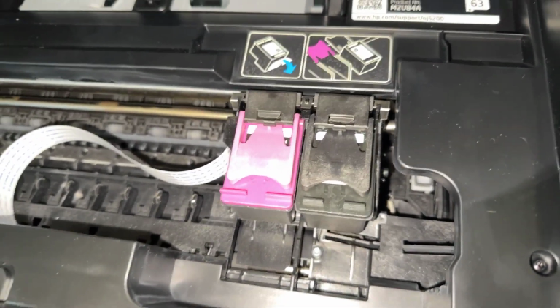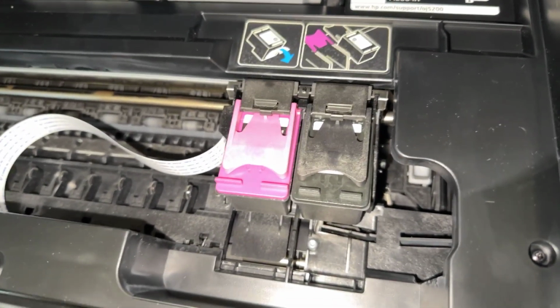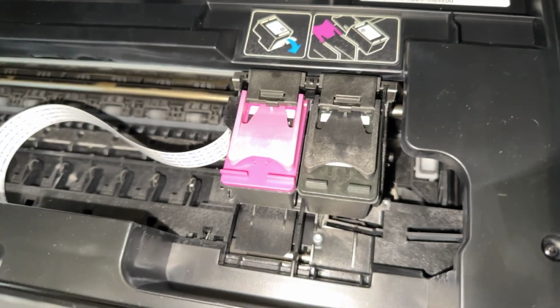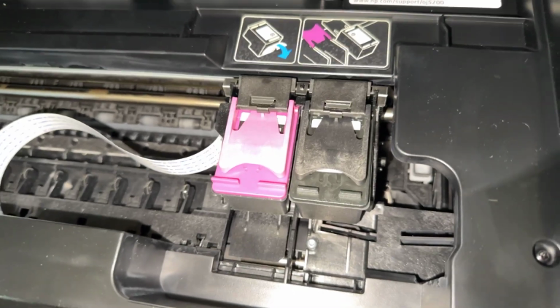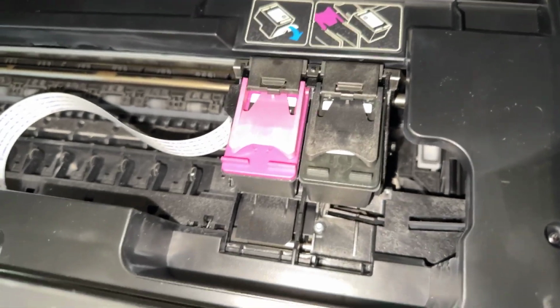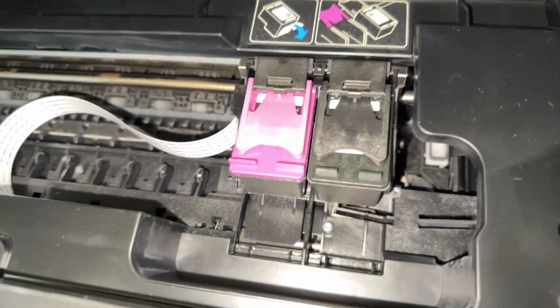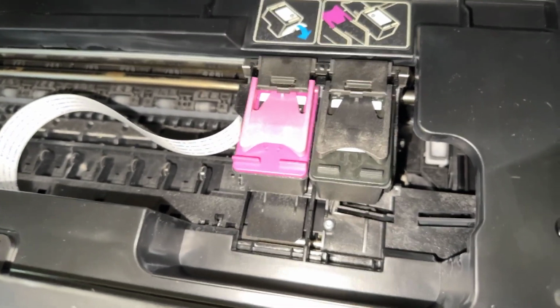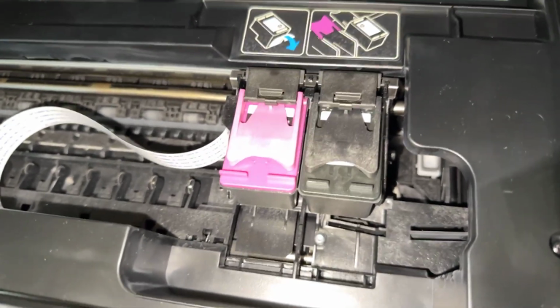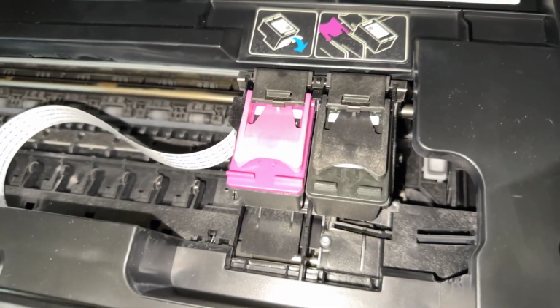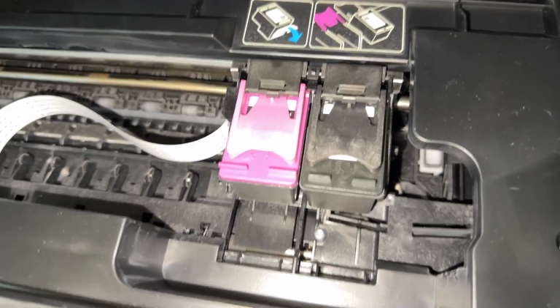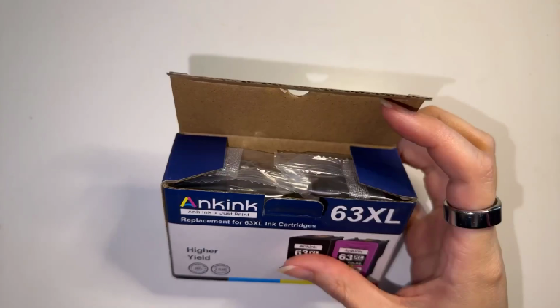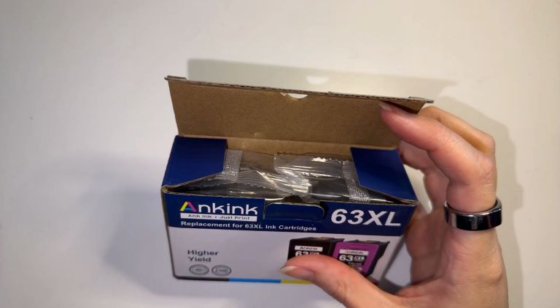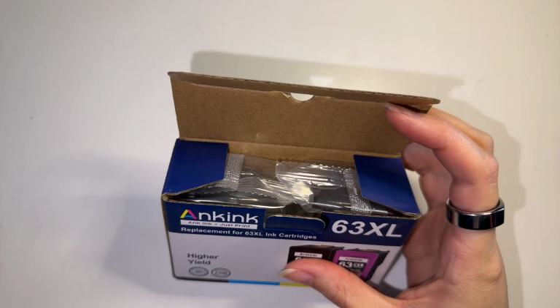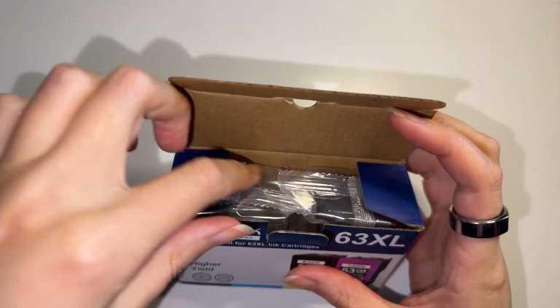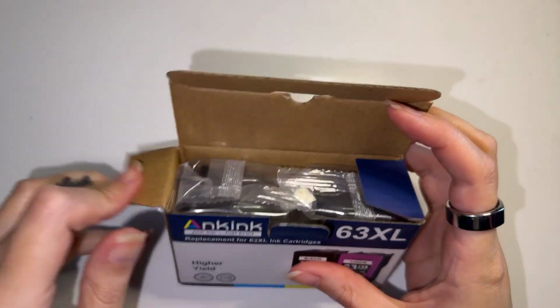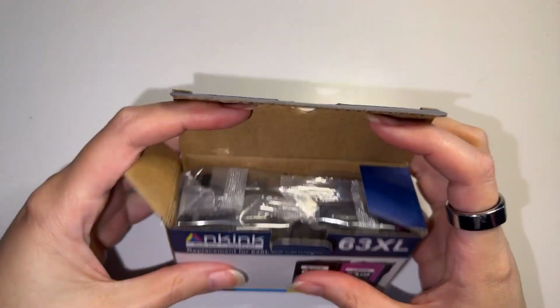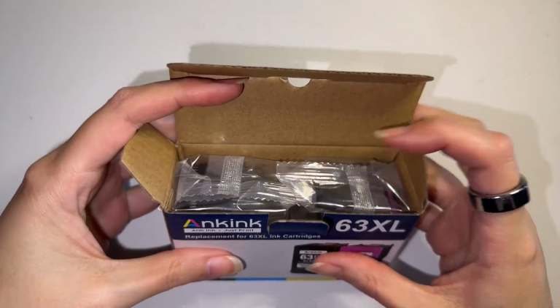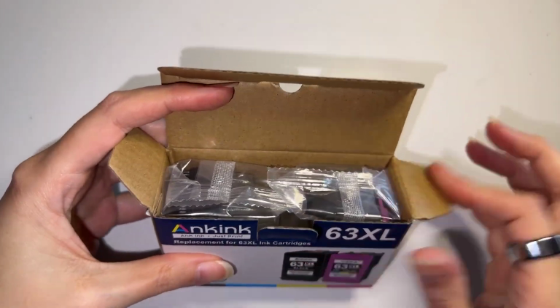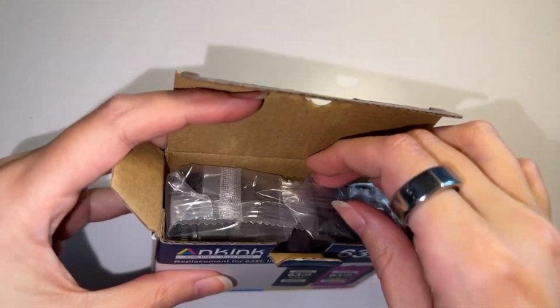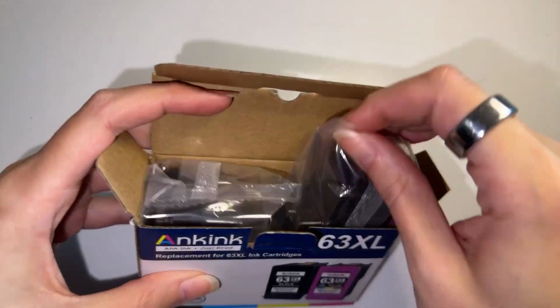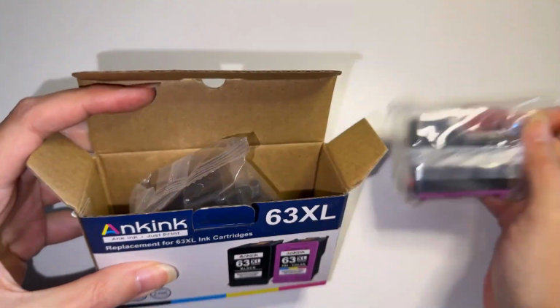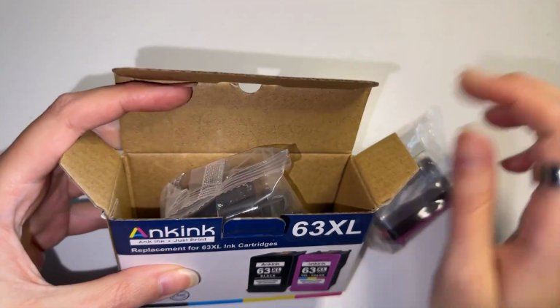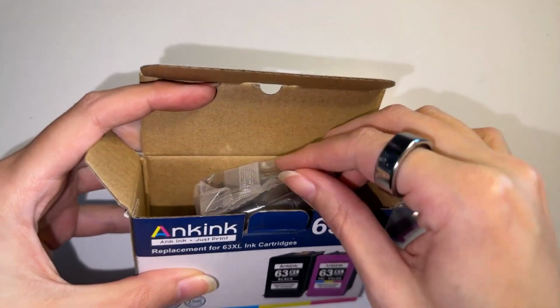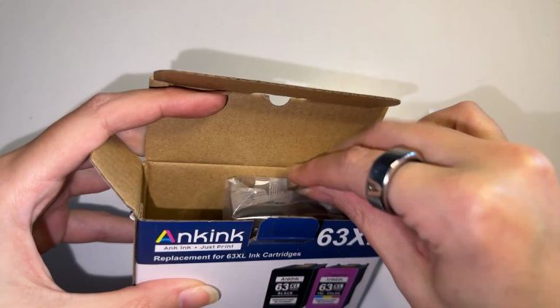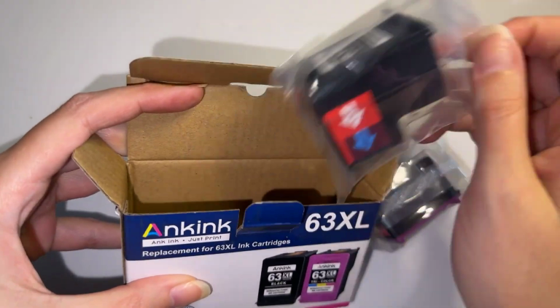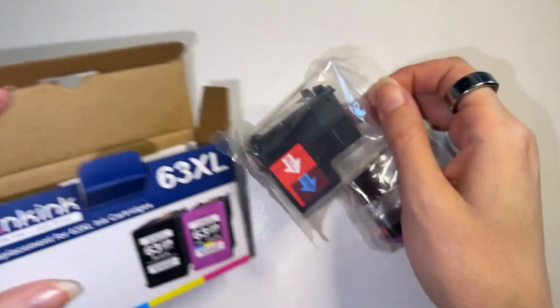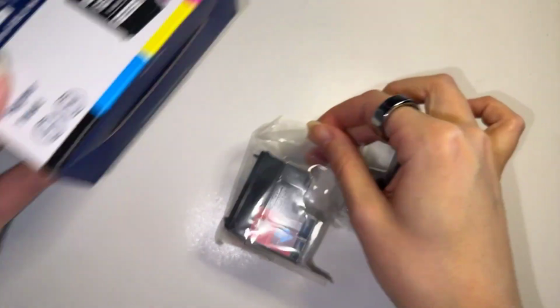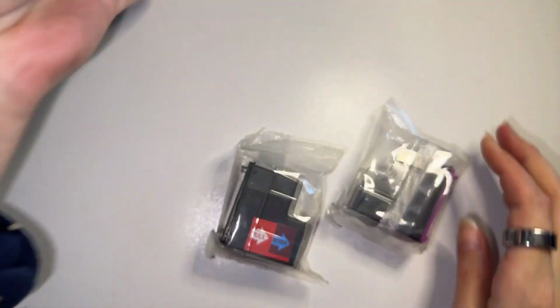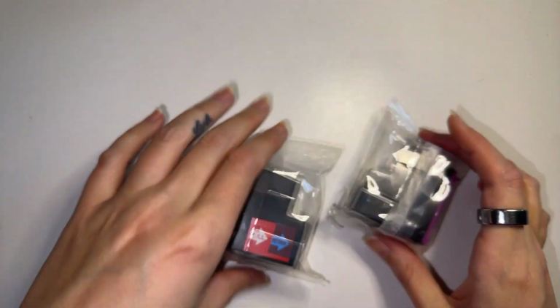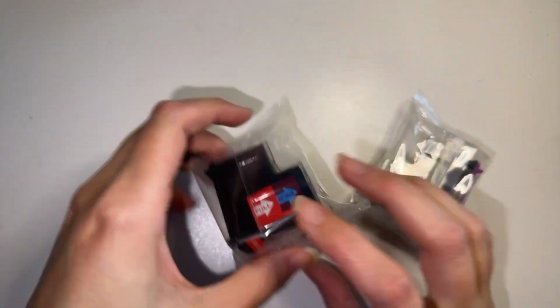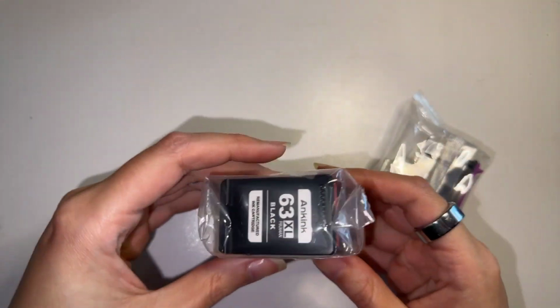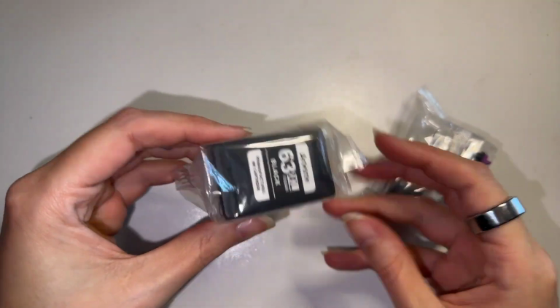I am incredibly impressed with how long these last compared to the name brand ones. The actual print quality has been perfectly fine, just like the name brand. I haven't had any issues with things getting jammed or any errors or anything like that.